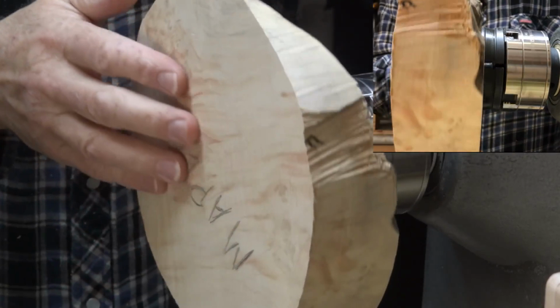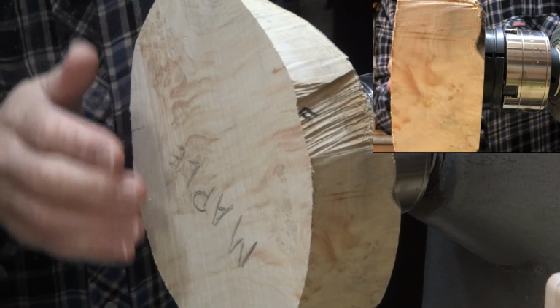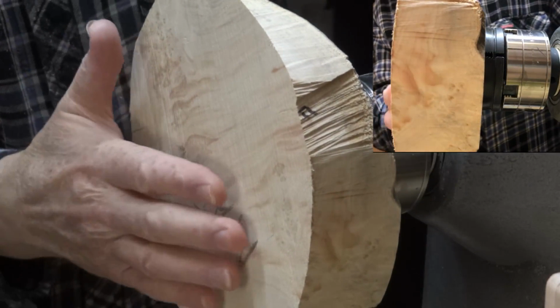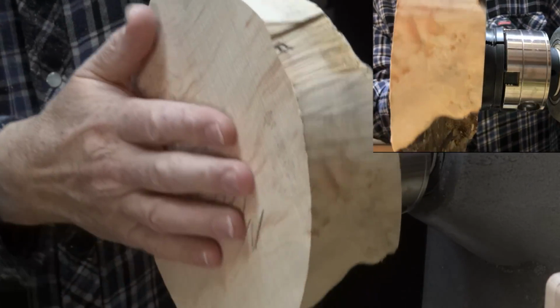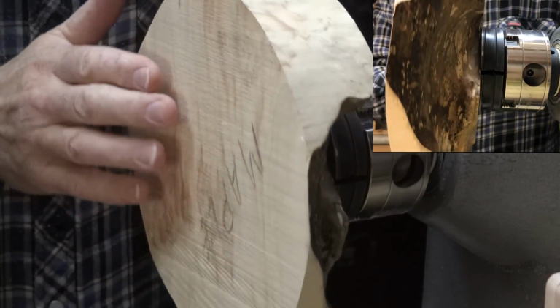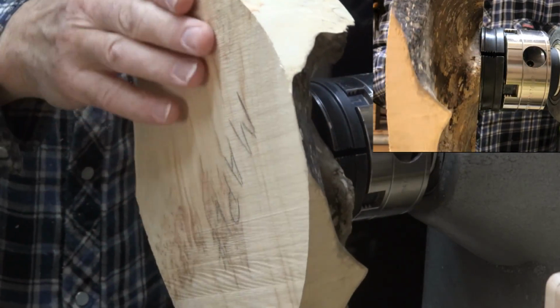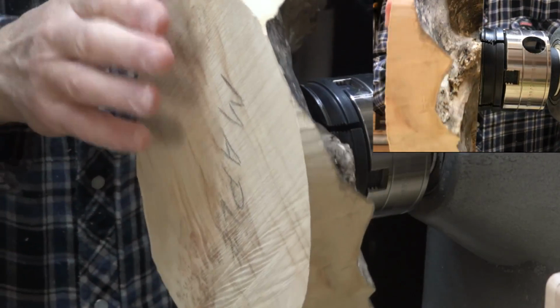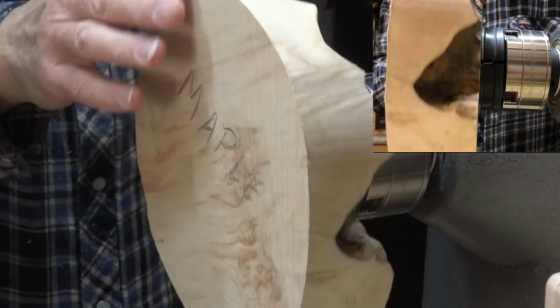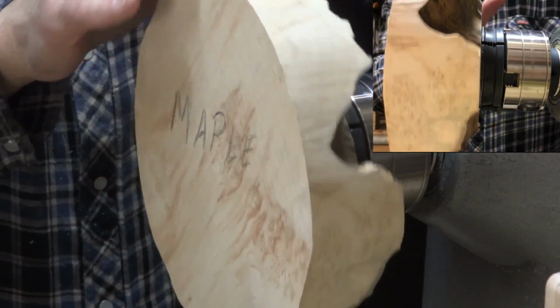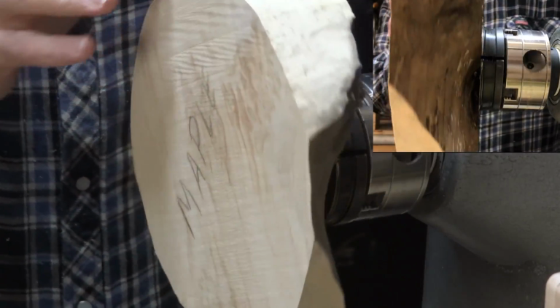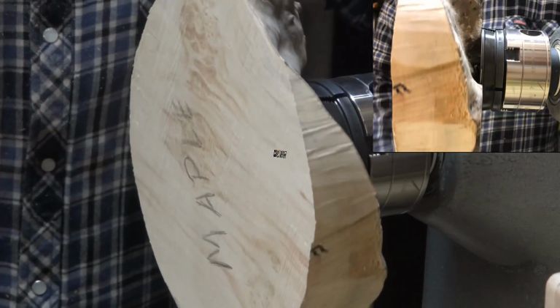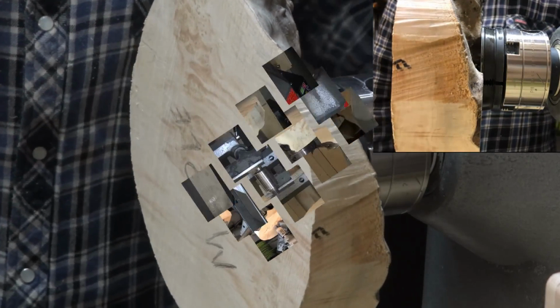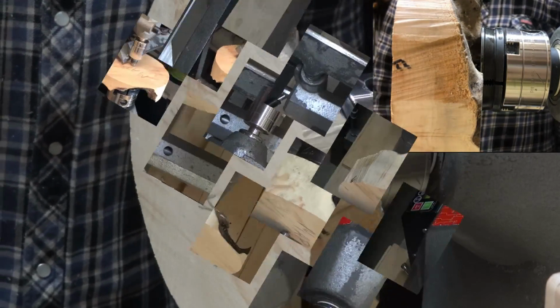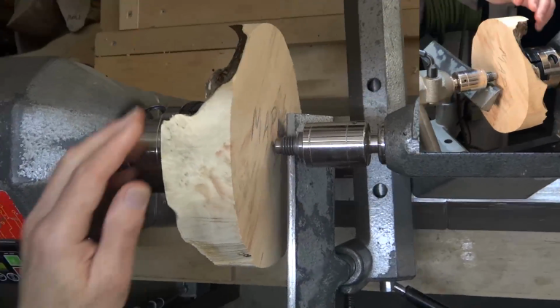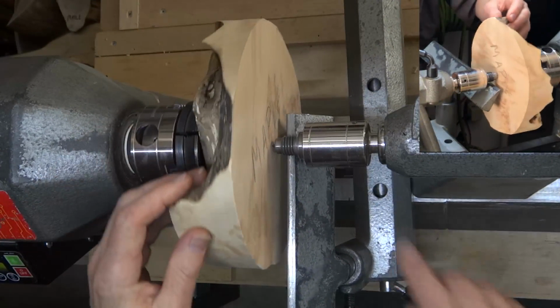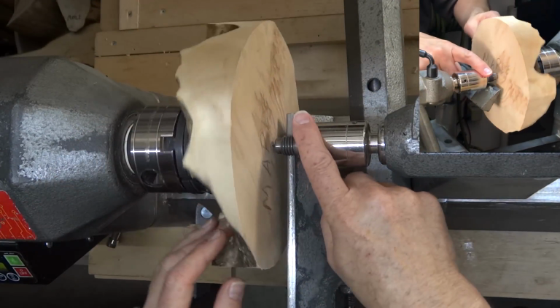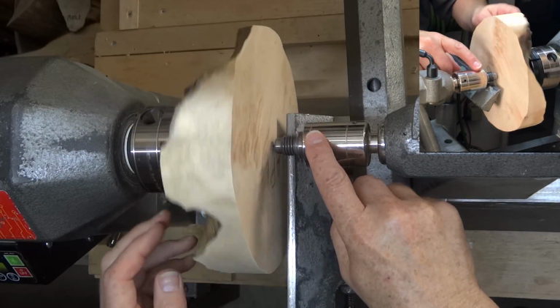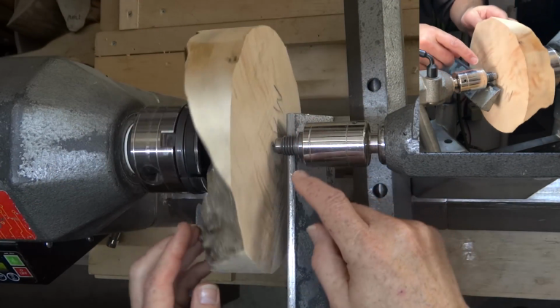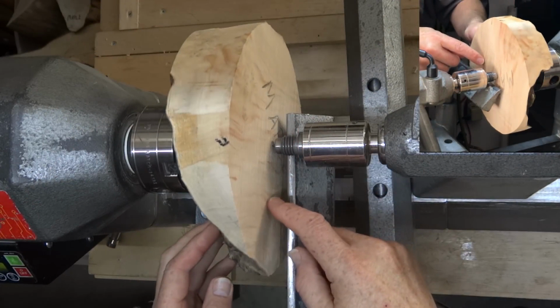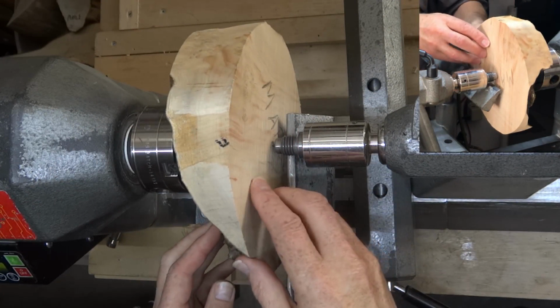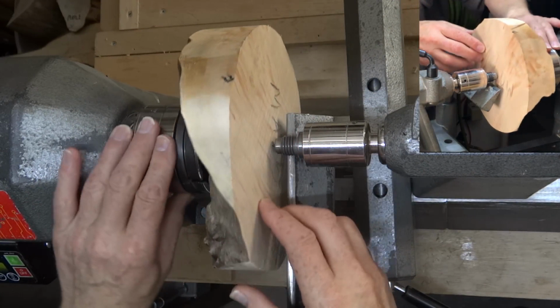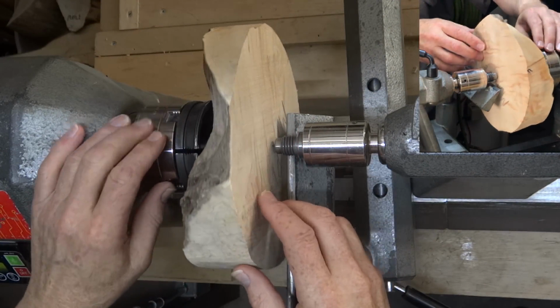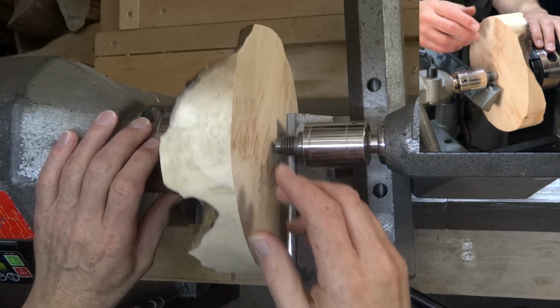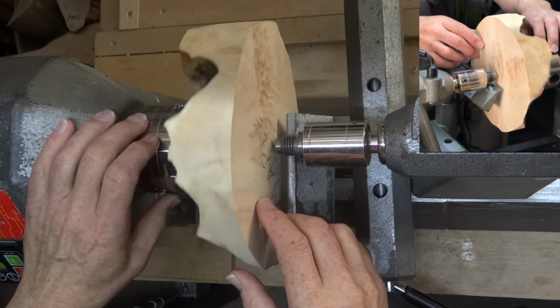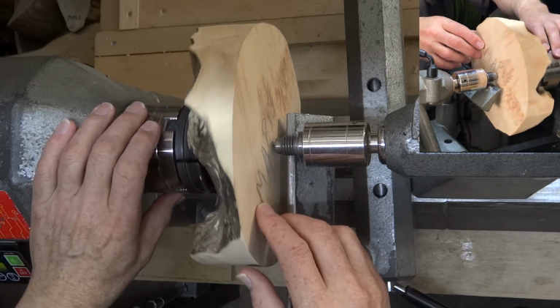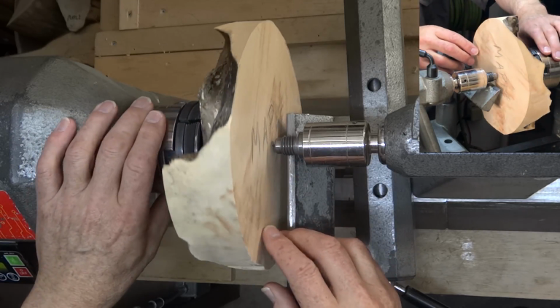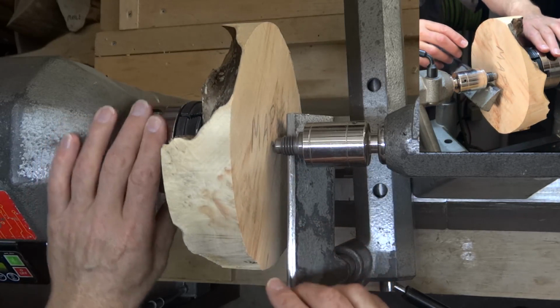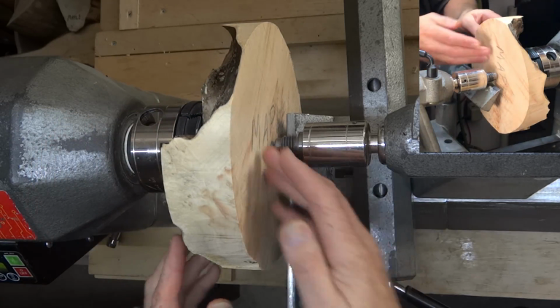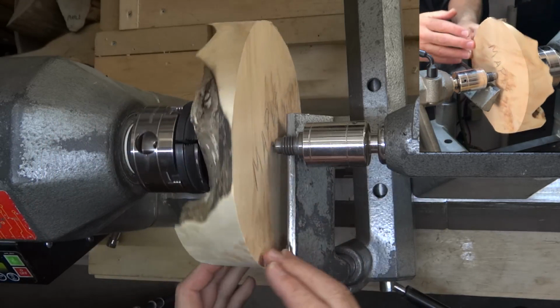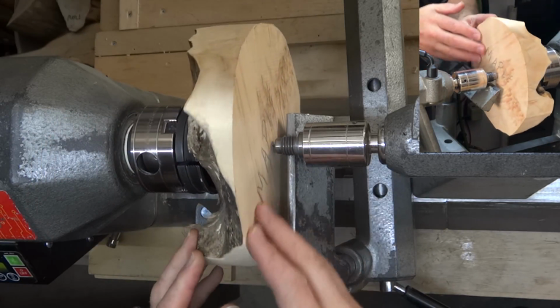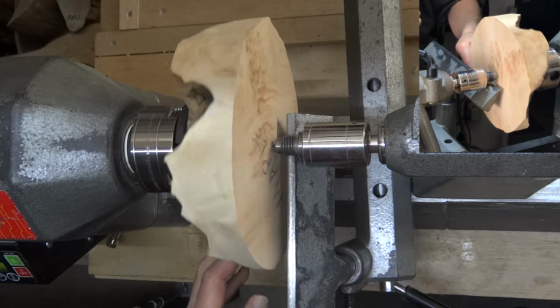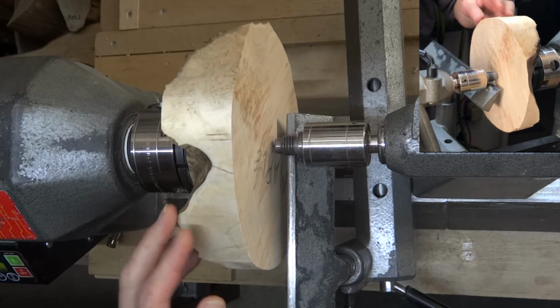Time to straighten out the bottom here and give a little bit of a profile. Tailstock up here for a little support, in case this decides it wants to leave the woodworm screw in a hurry. I just want to clean this up a little bit.